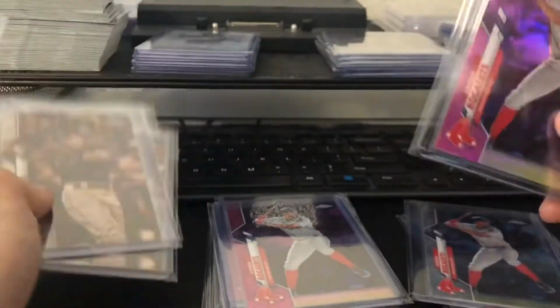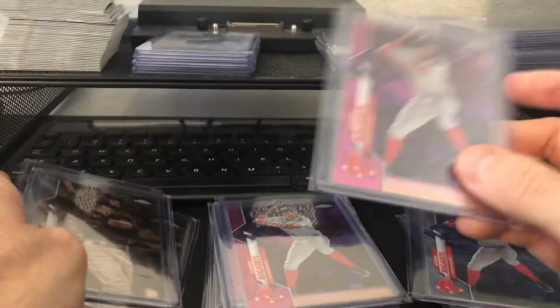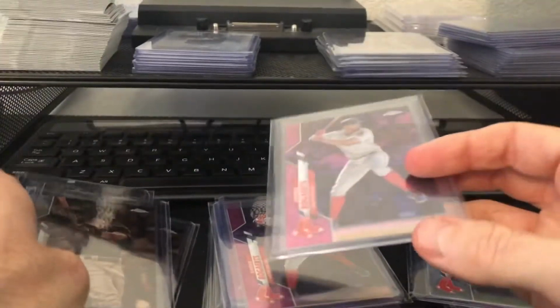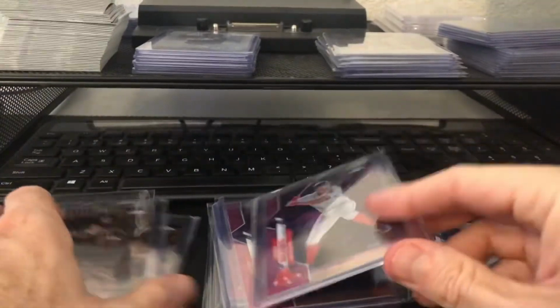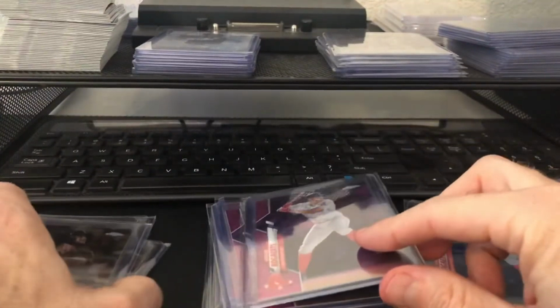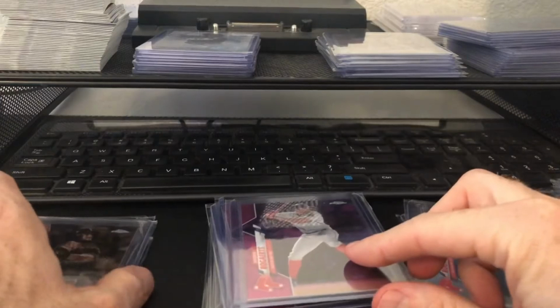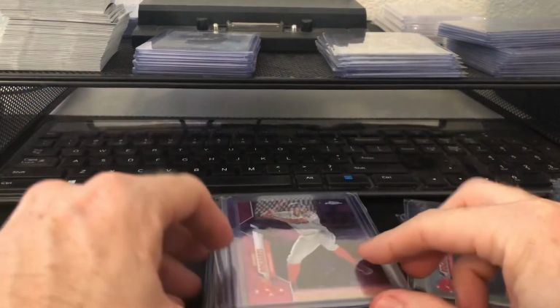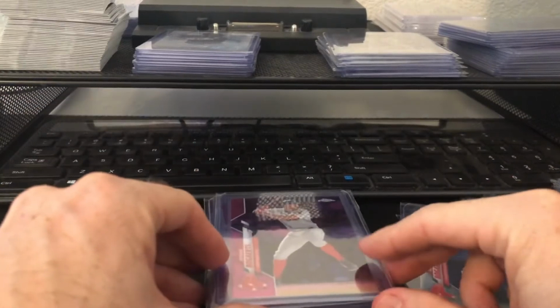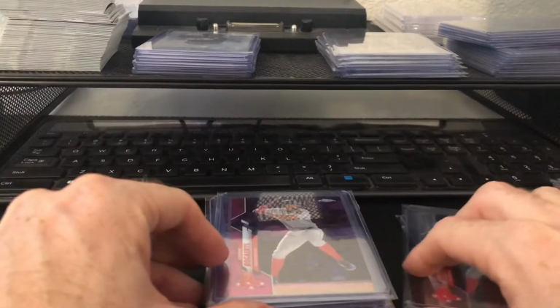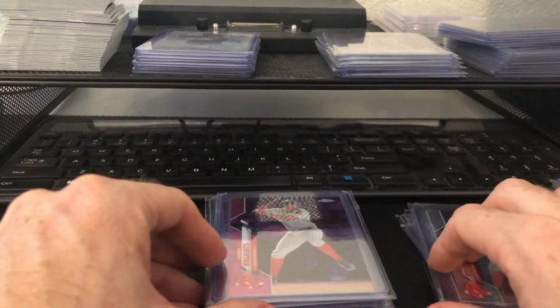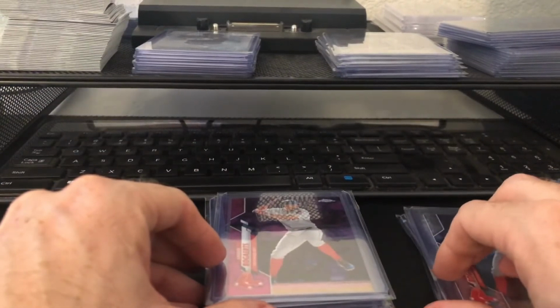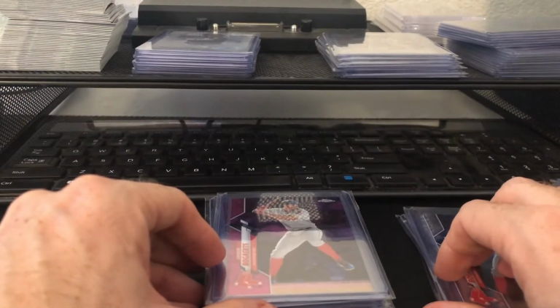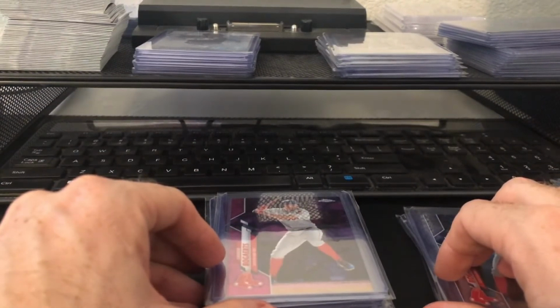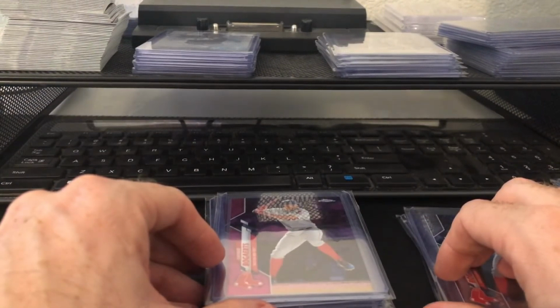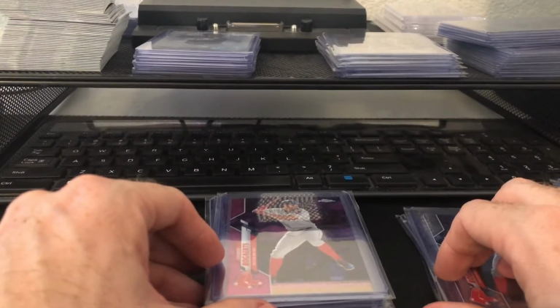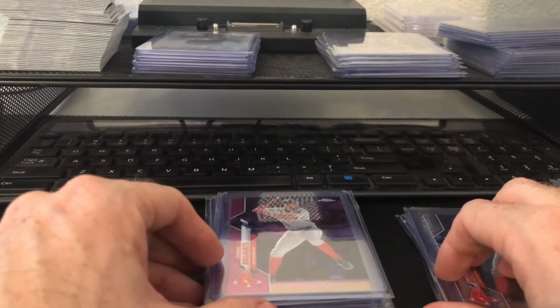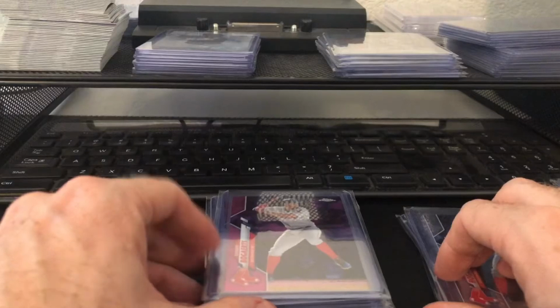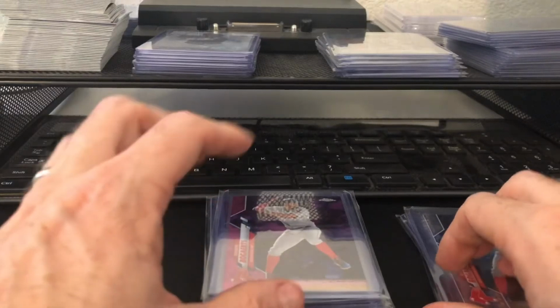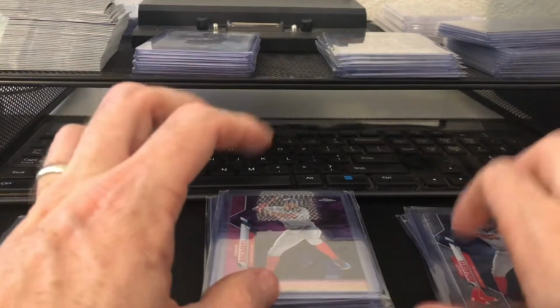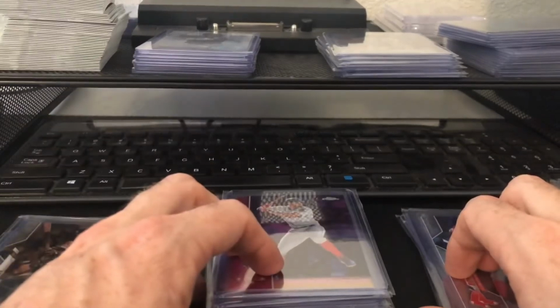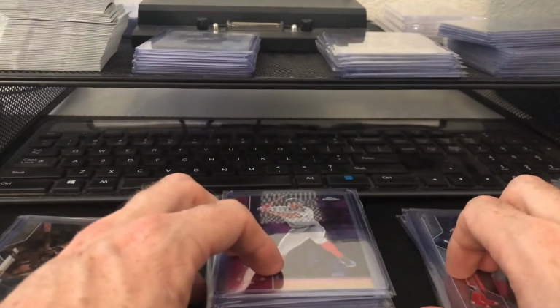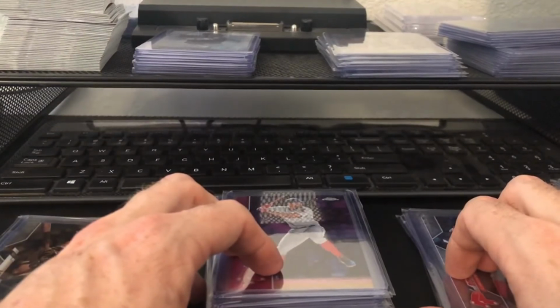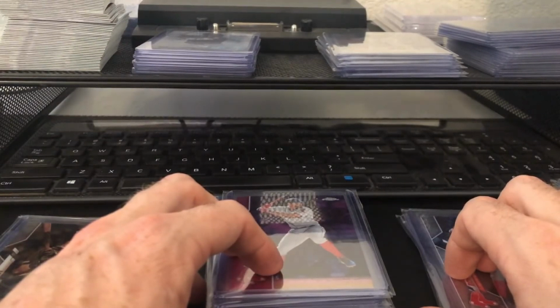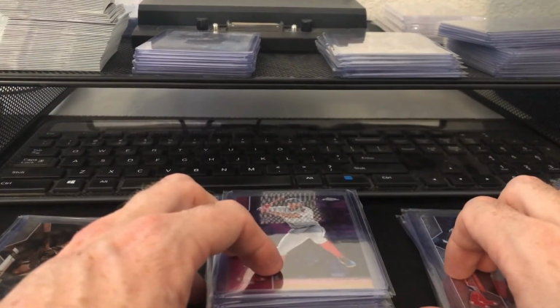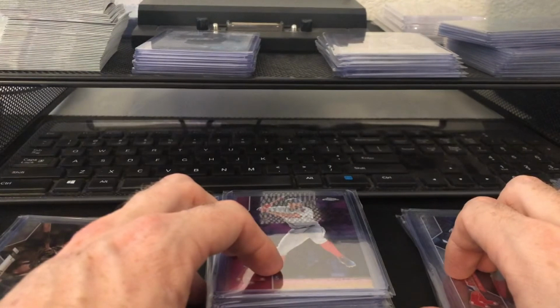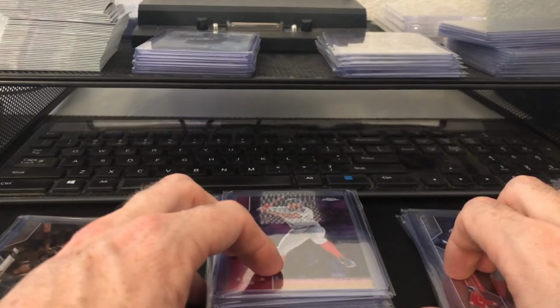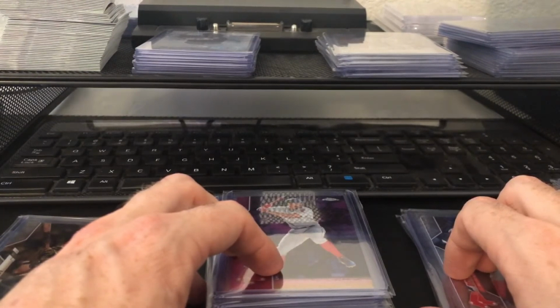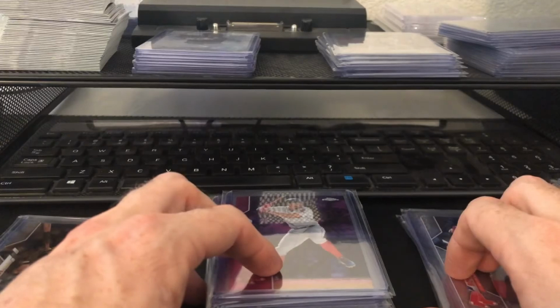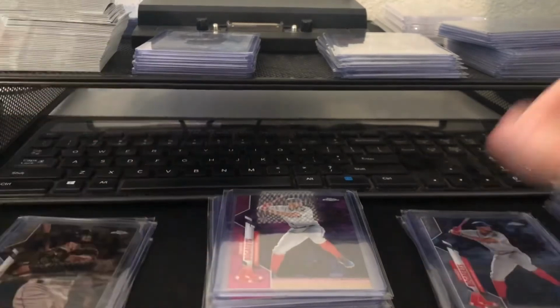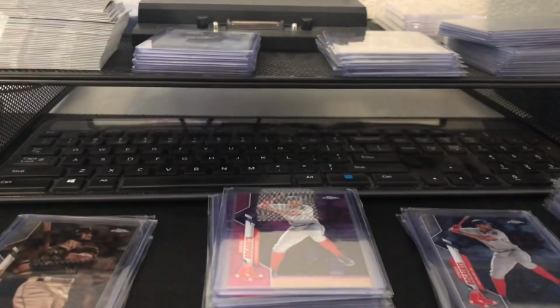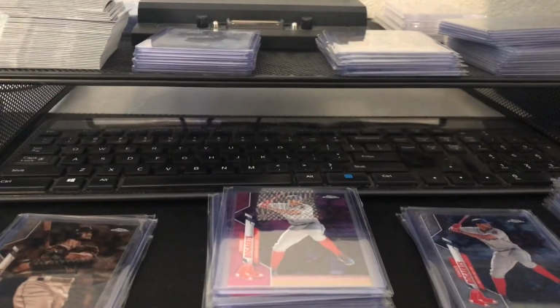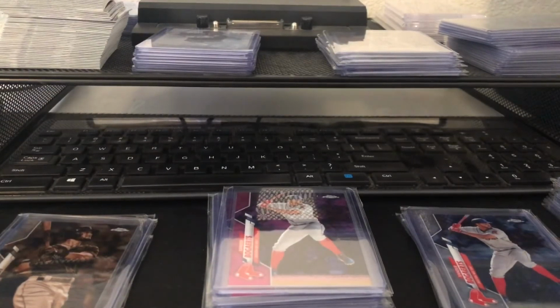That is my experience, man. Topps Chrome can be a little brutal sometimes, but good night — I got a ton of great Red Sox cards that I can have fun sorting and giving to my kids. So I hope you guys are doing well, and as usual, have a blessed one.